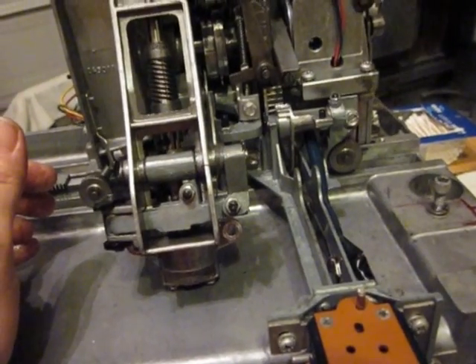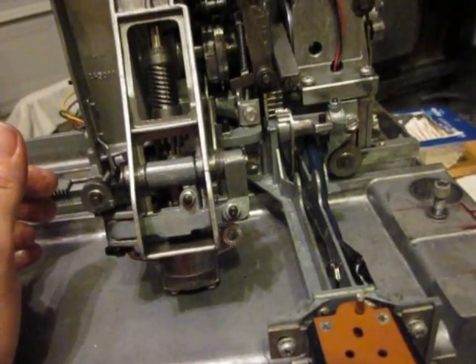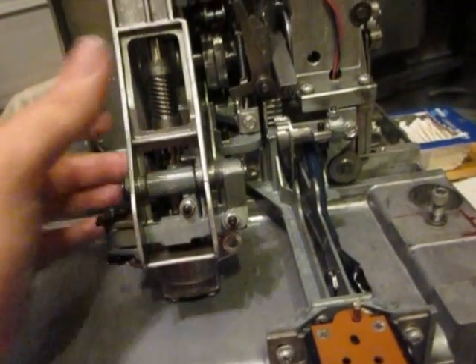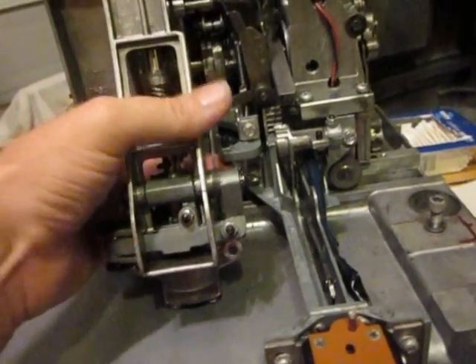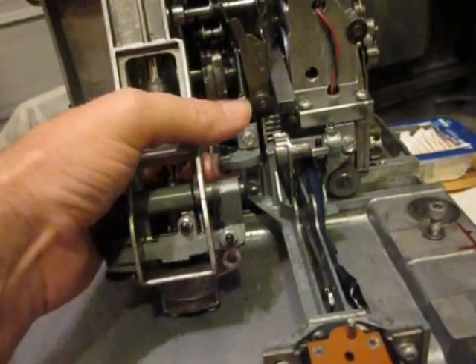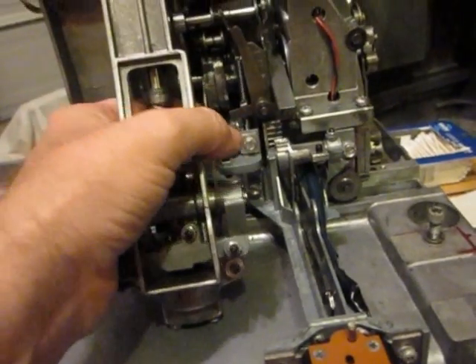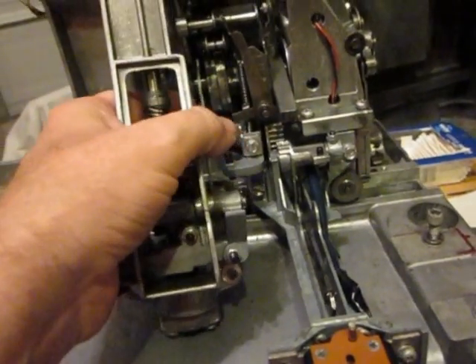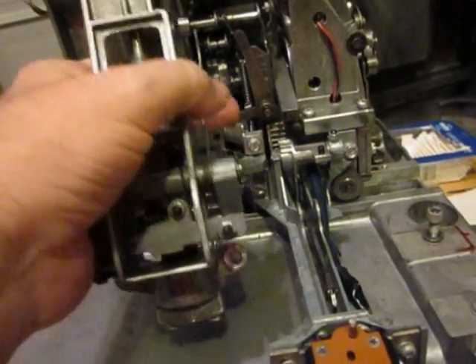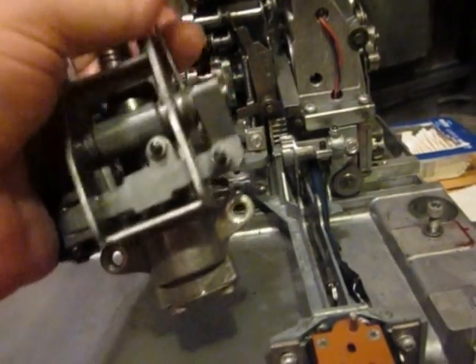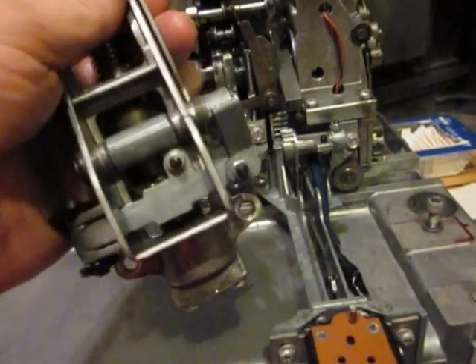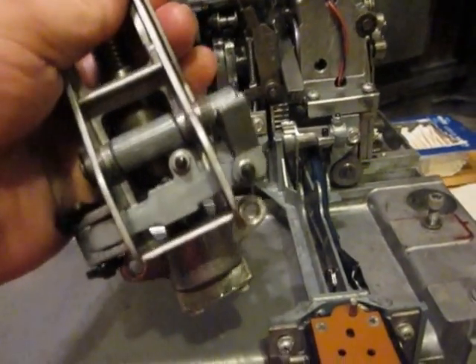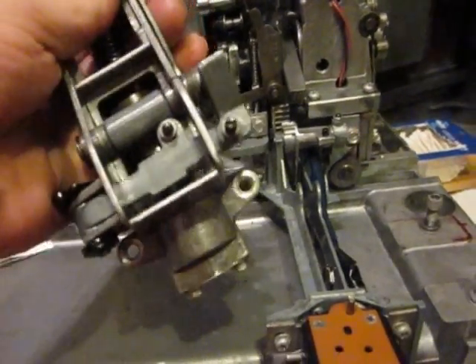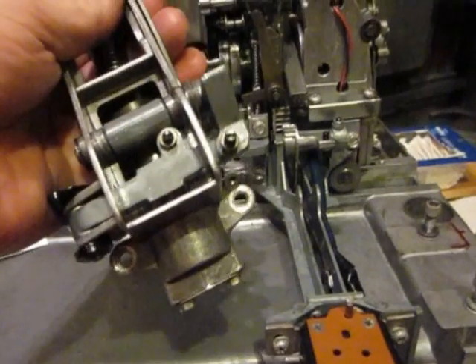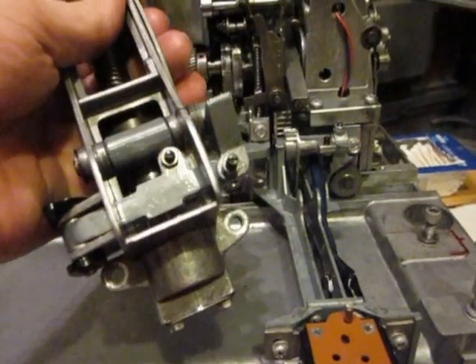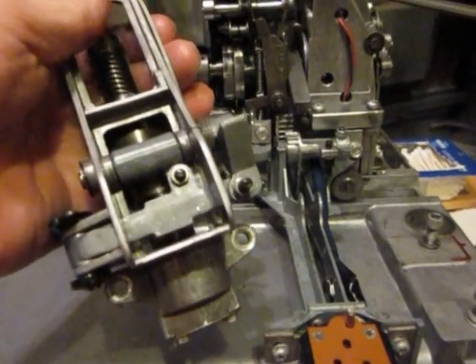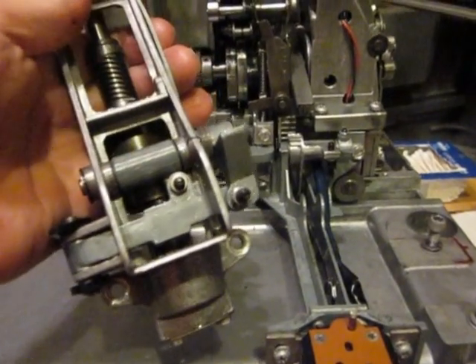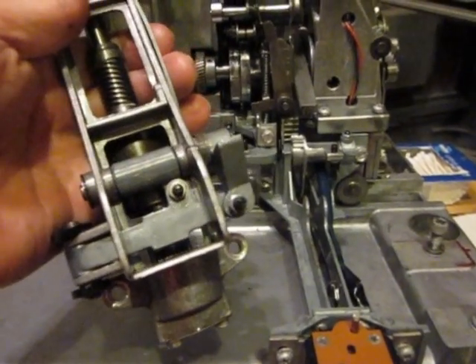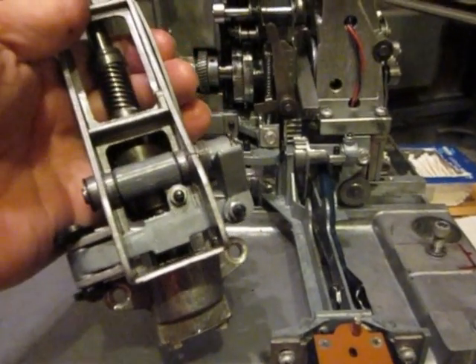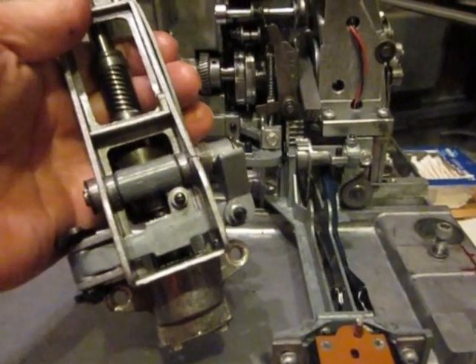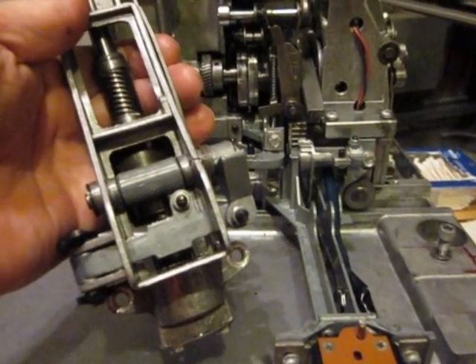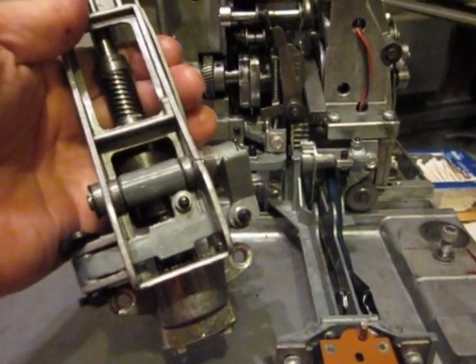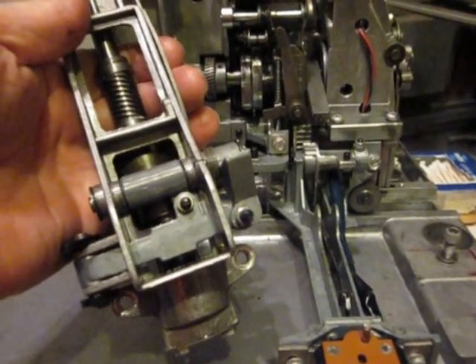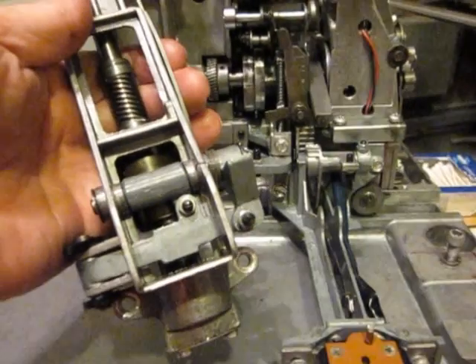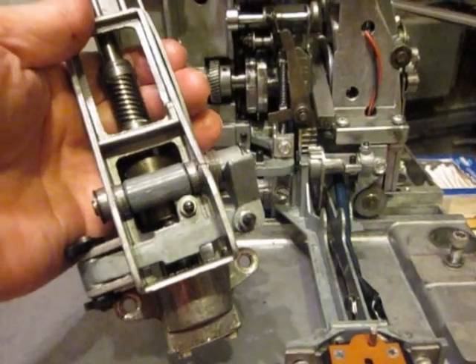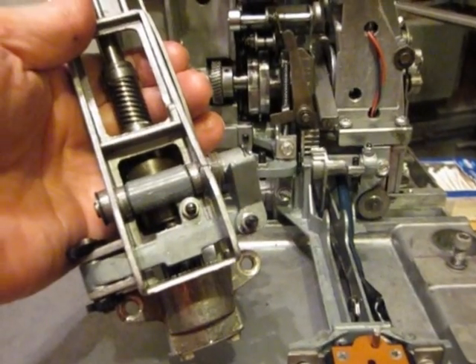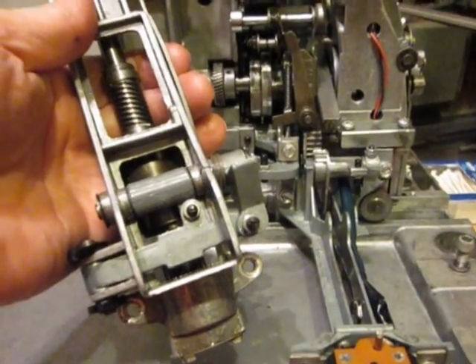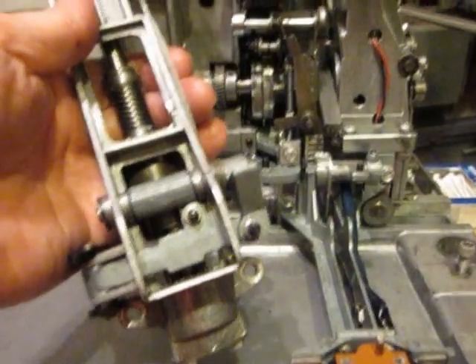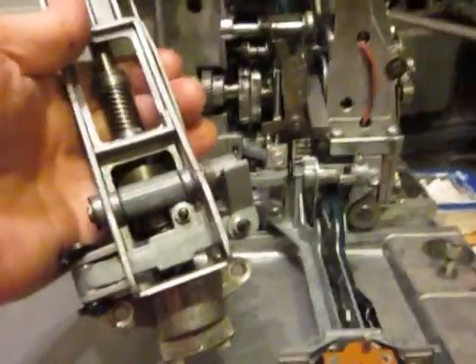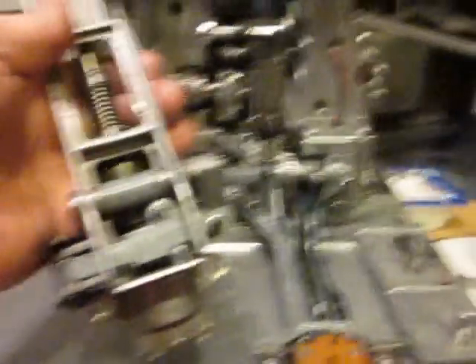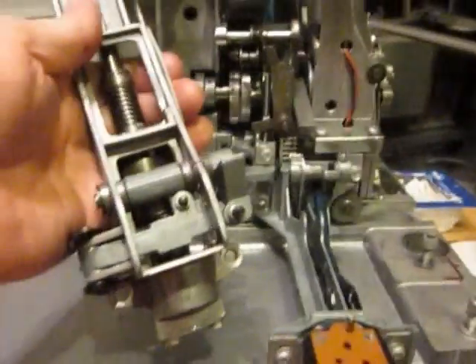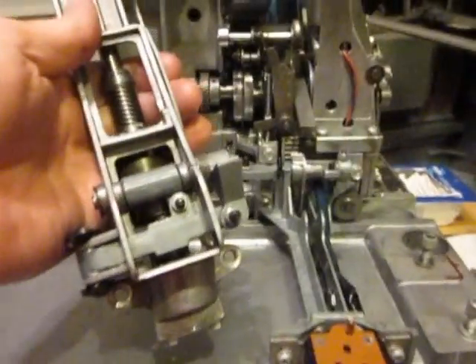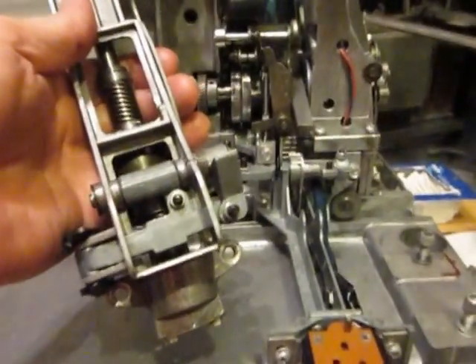So anyway, again, I'm no expert at this, but I thought since I had the clutch out, I'd give you a quick video. Hope it helps.